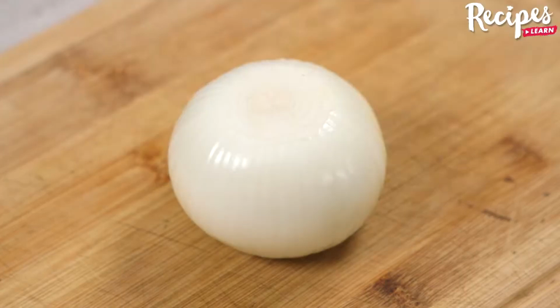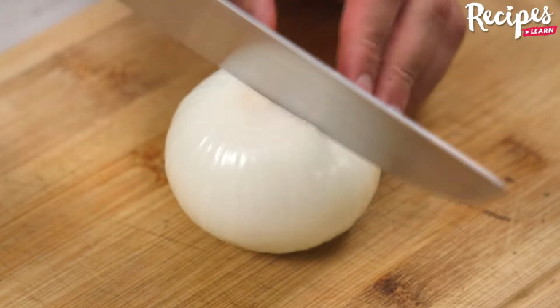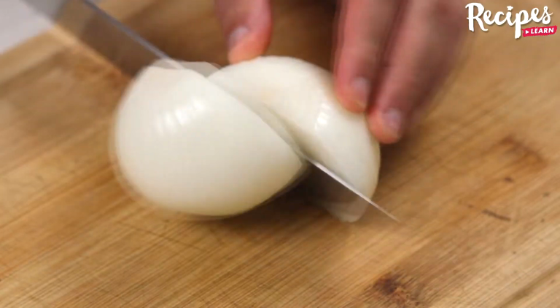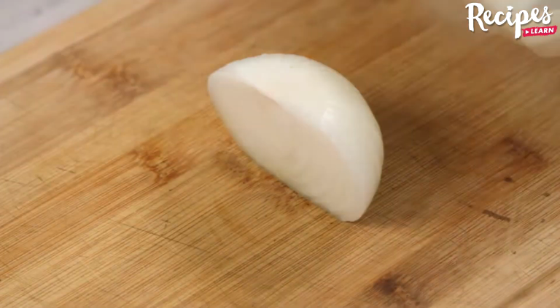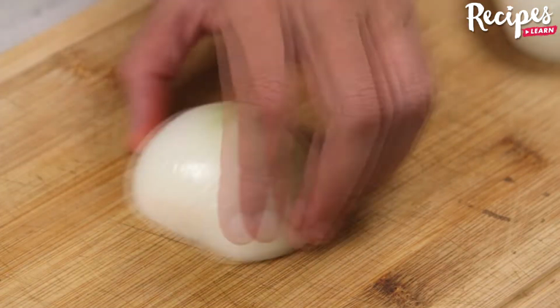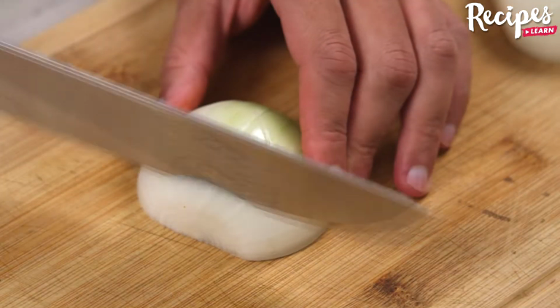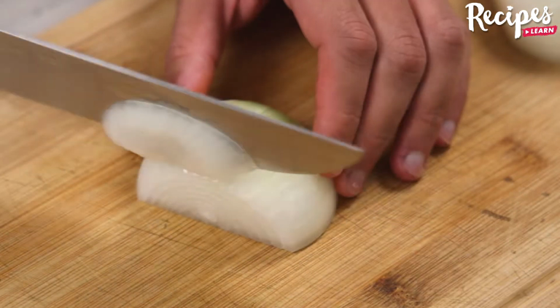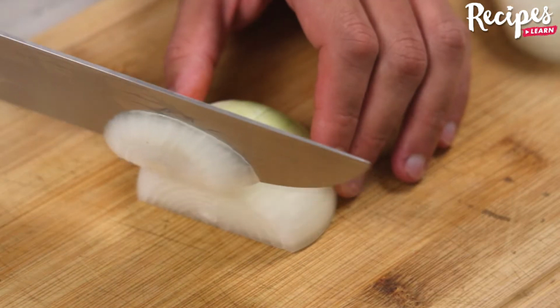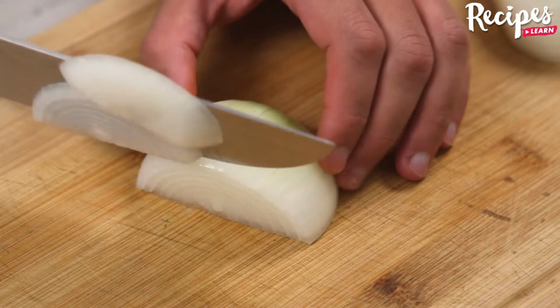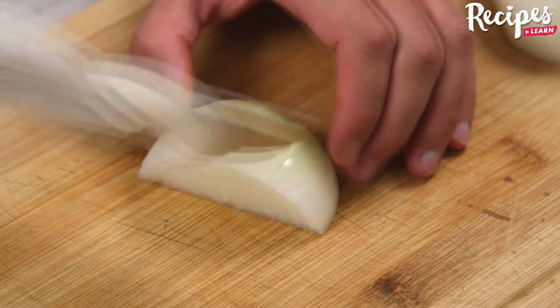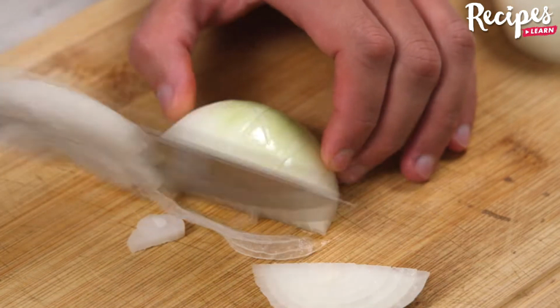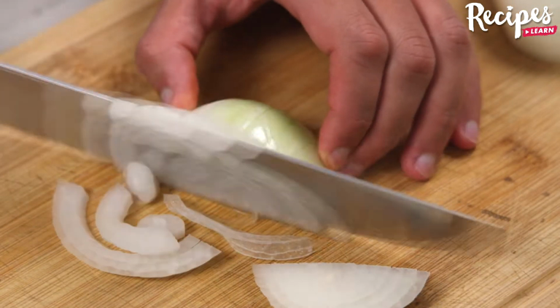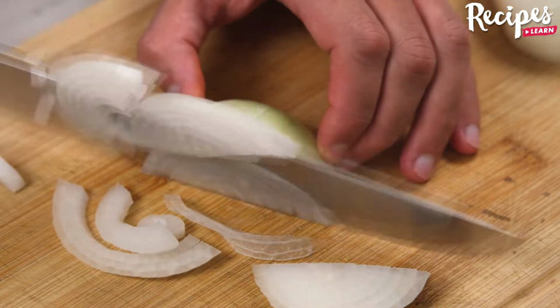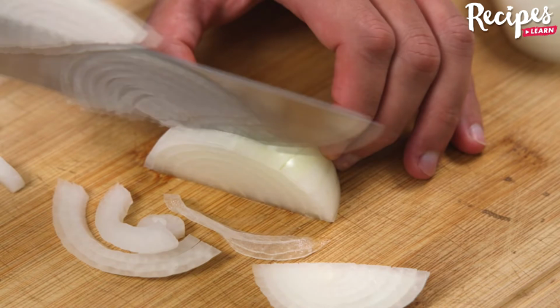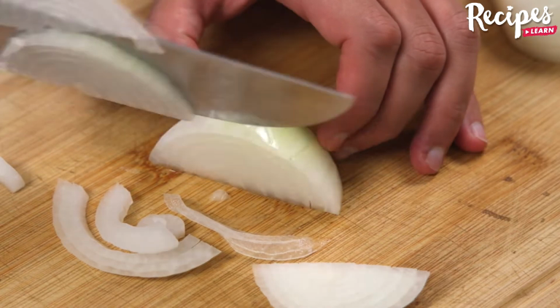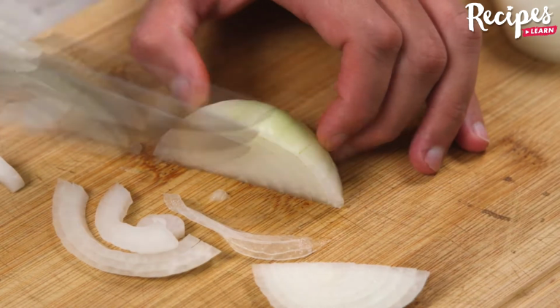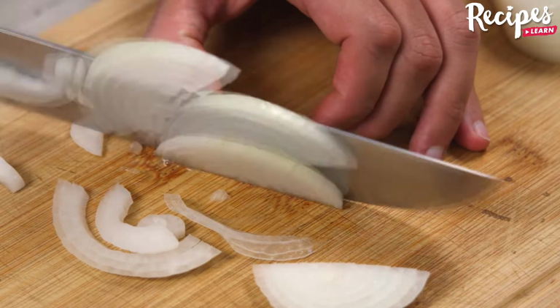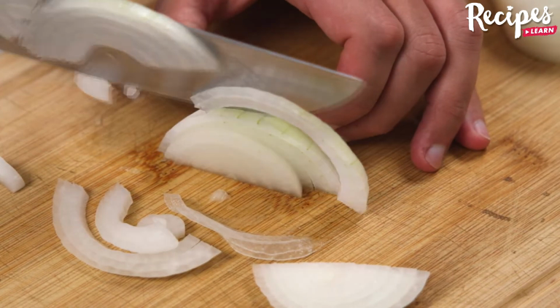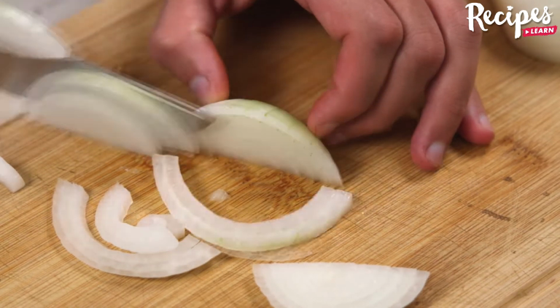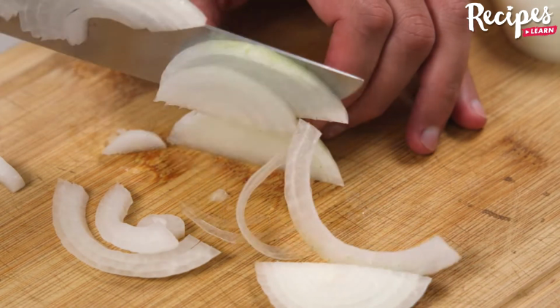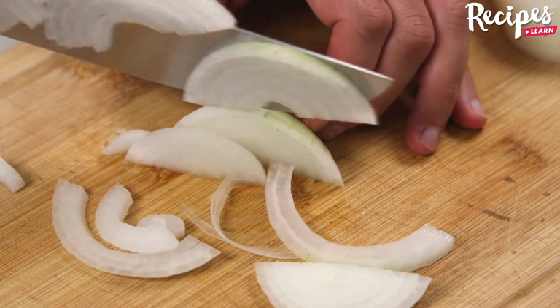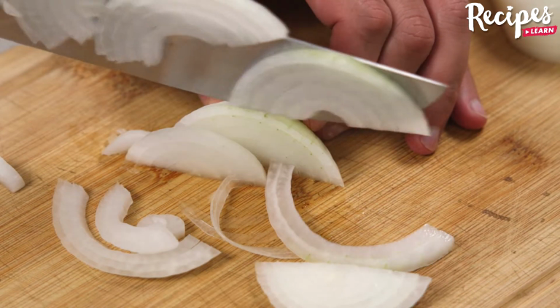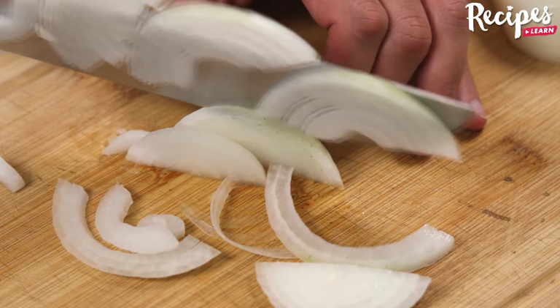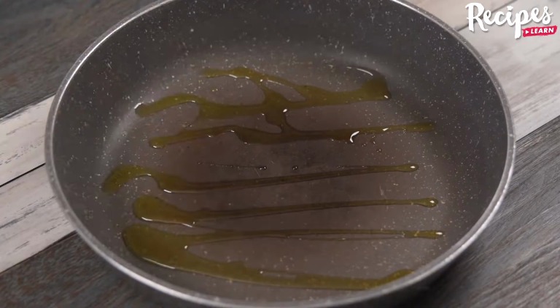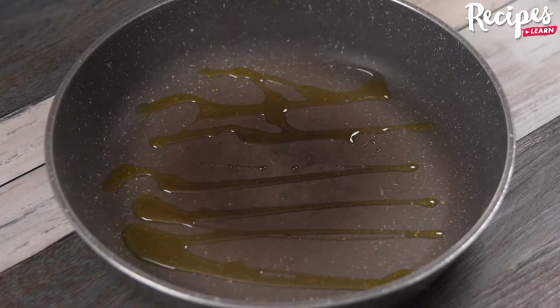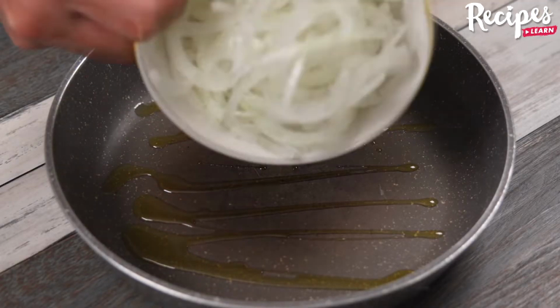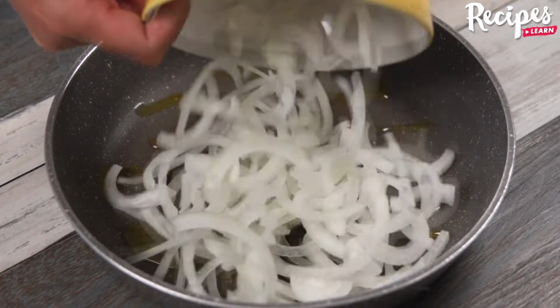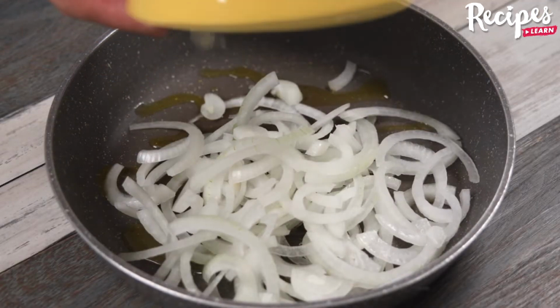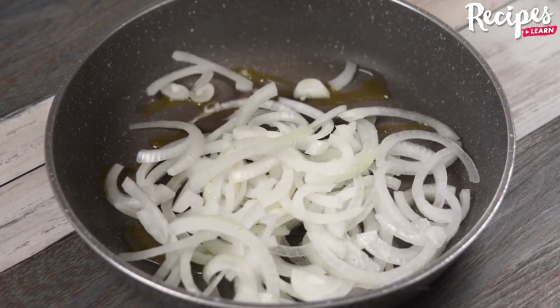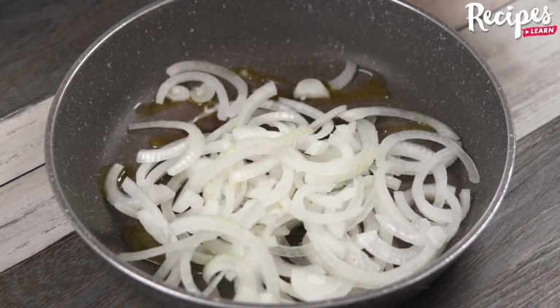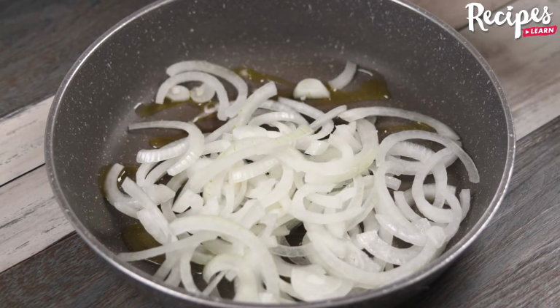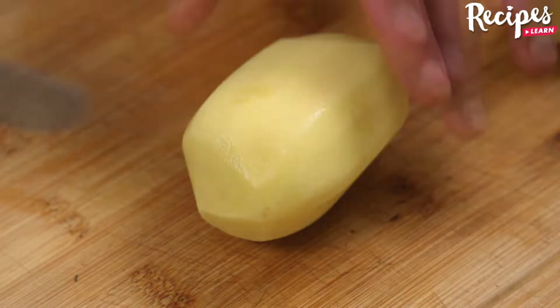Let's start our recipe by halving one onion and then thinly slicing it. In a baking pan, add olive oil and the onion.